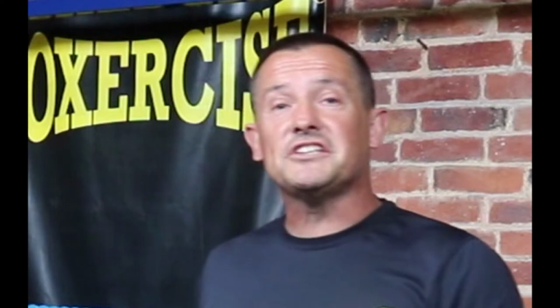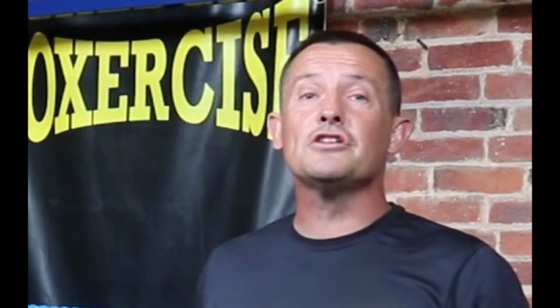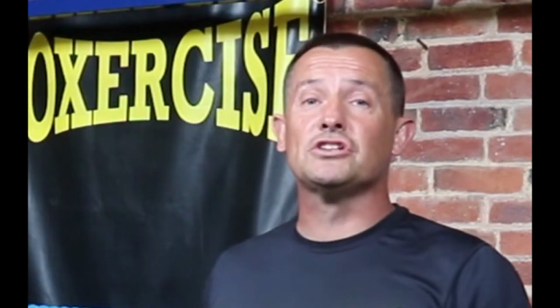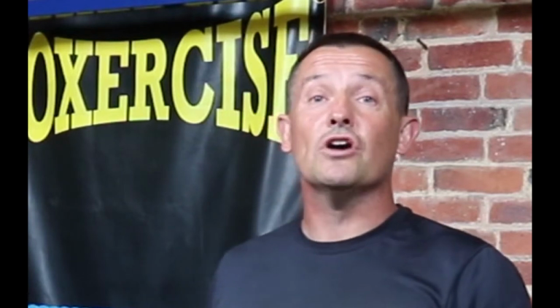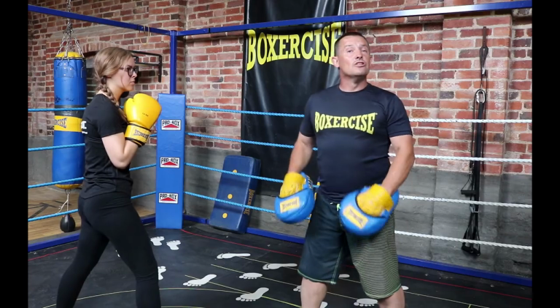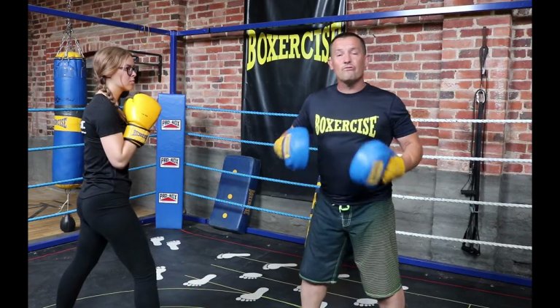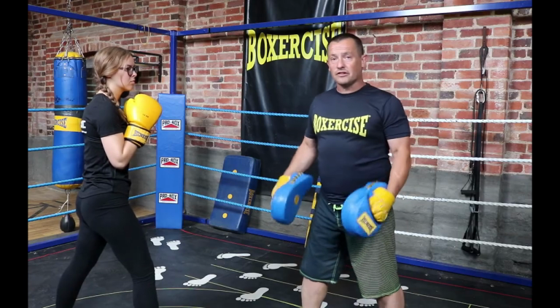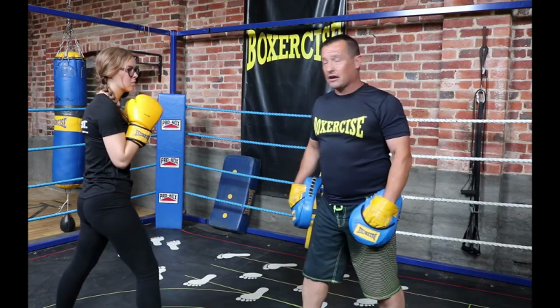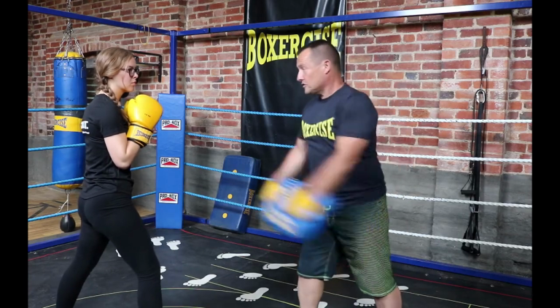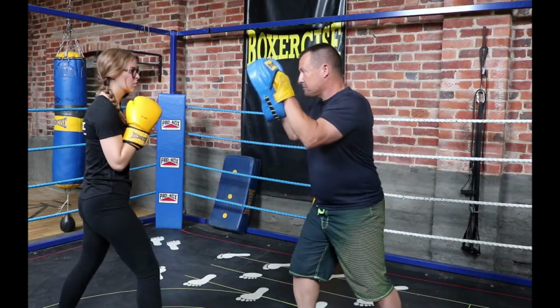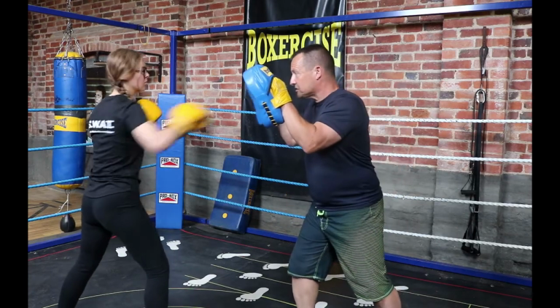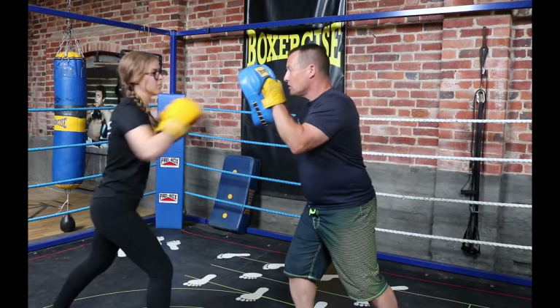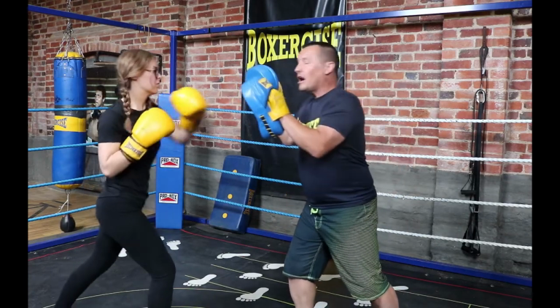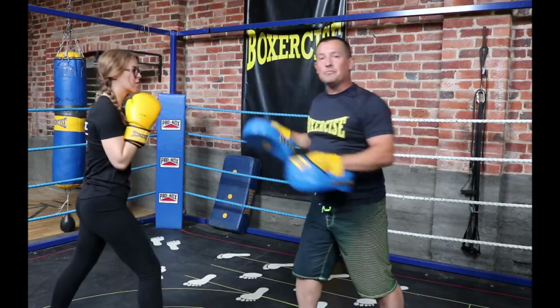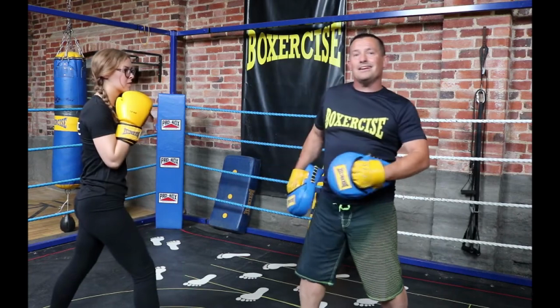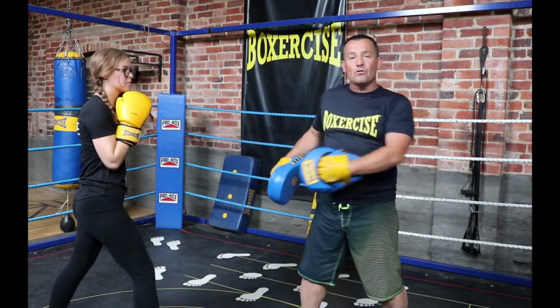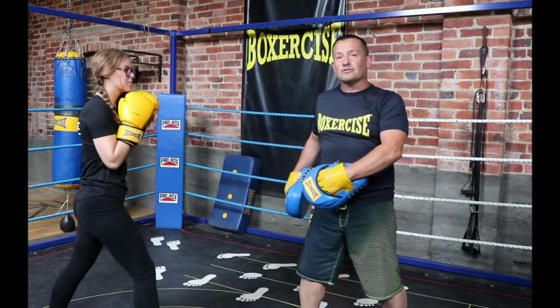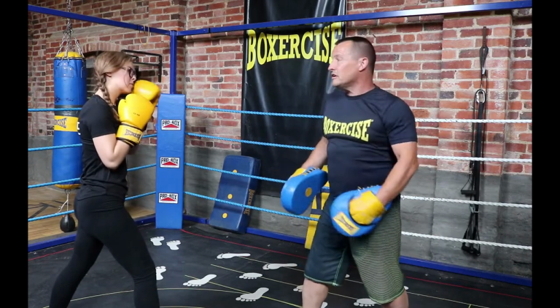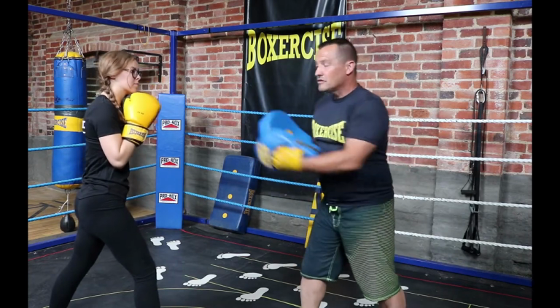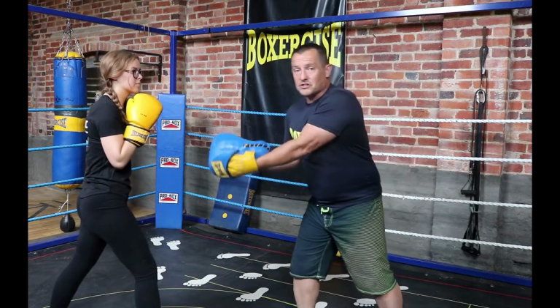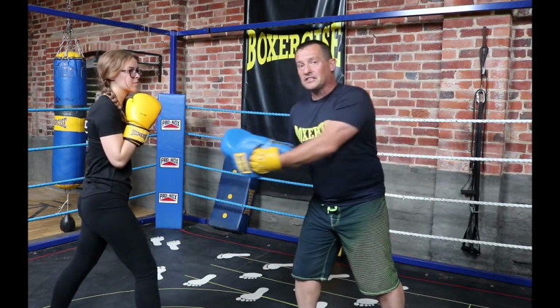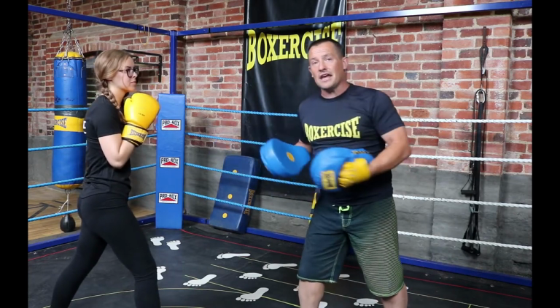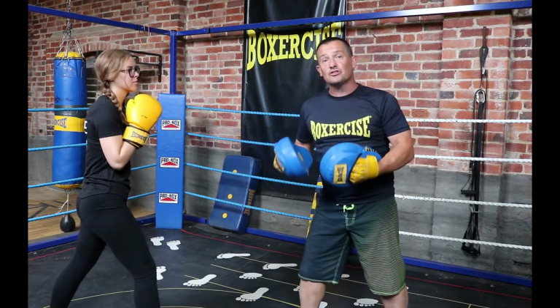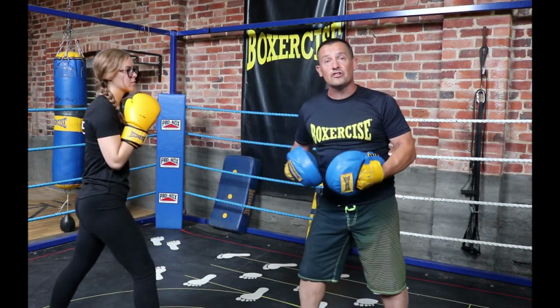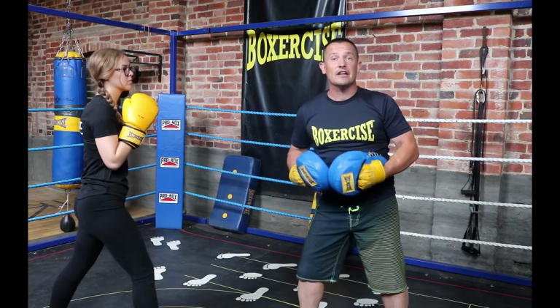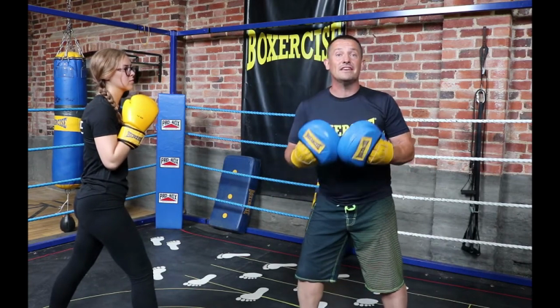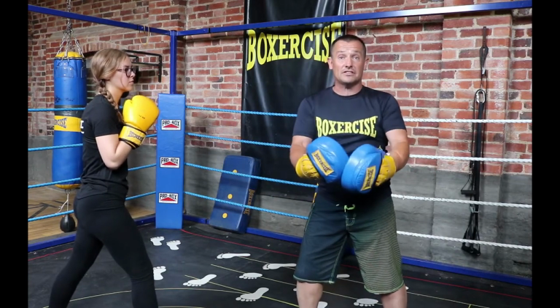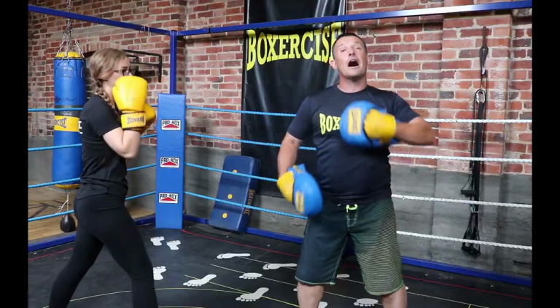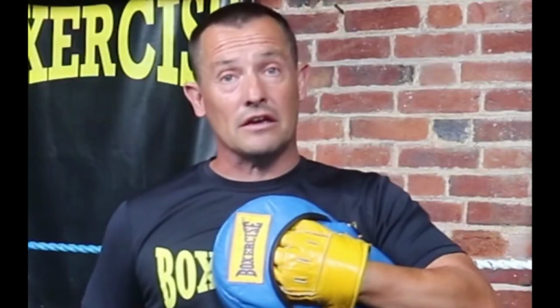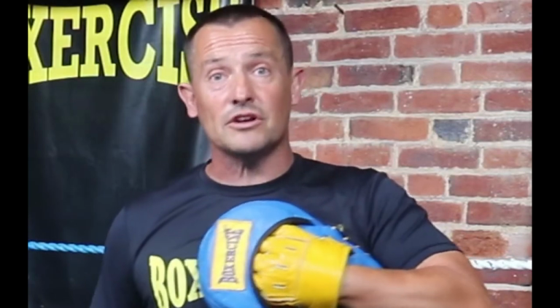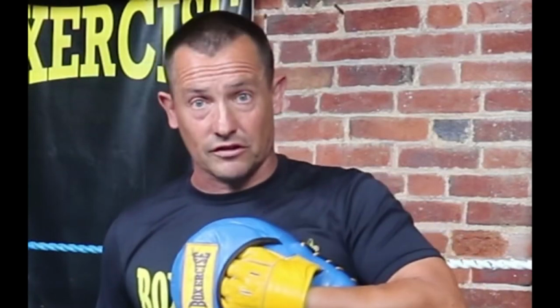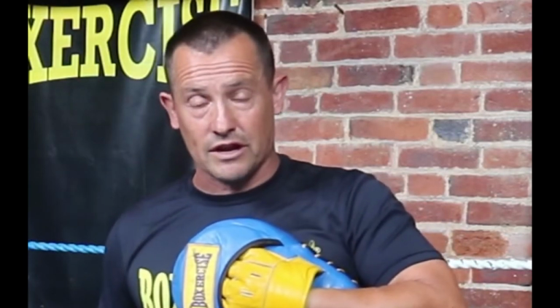Mistake number two: no range check — just putting the pads up. I could be in or out of range. The boxer is not able to judge range yet, so I must judge range.